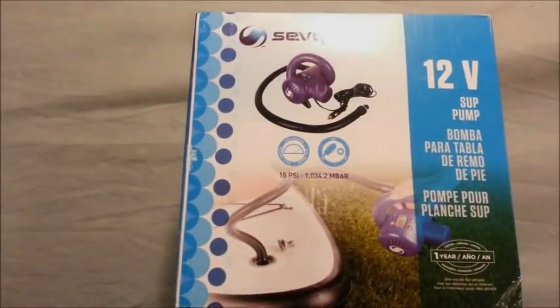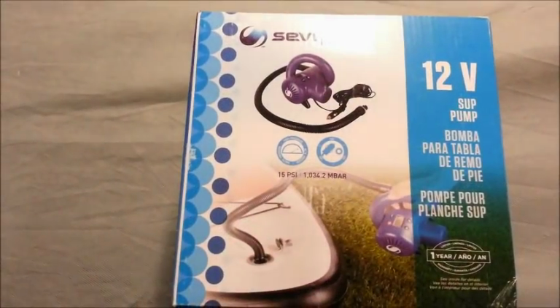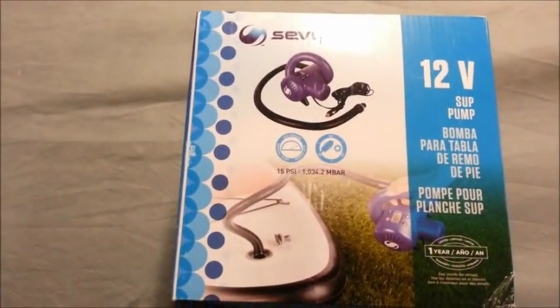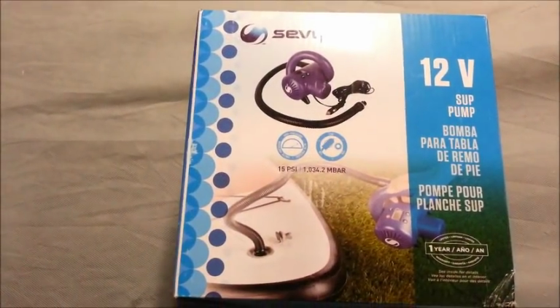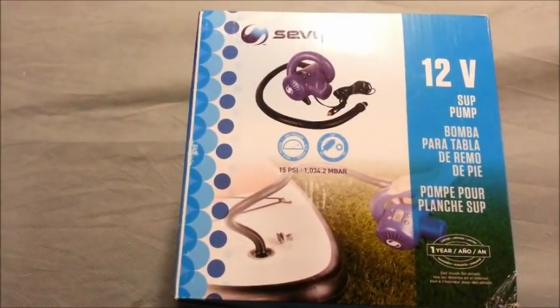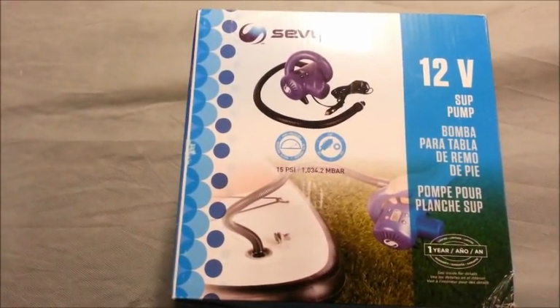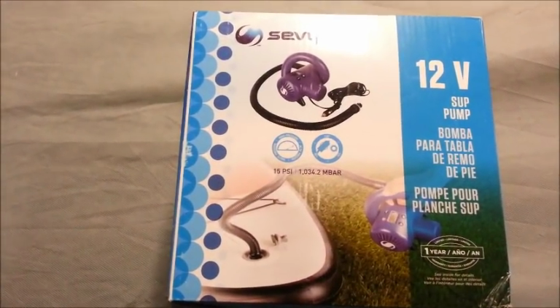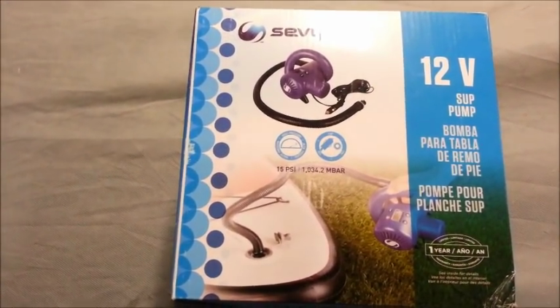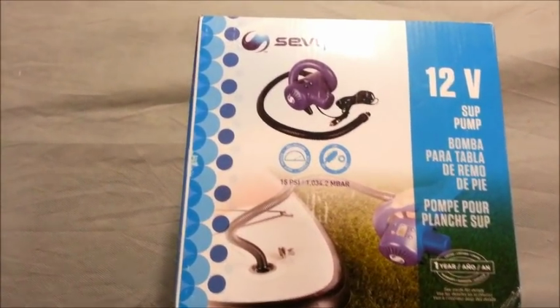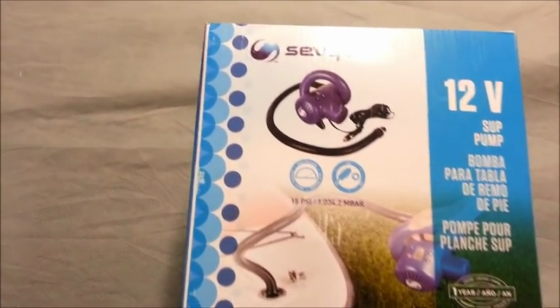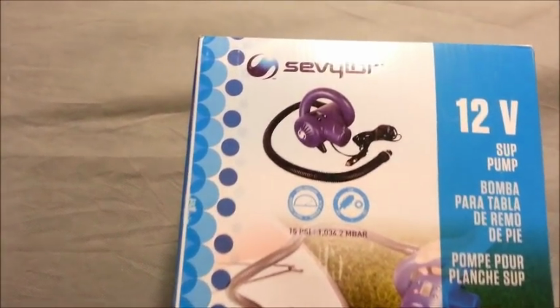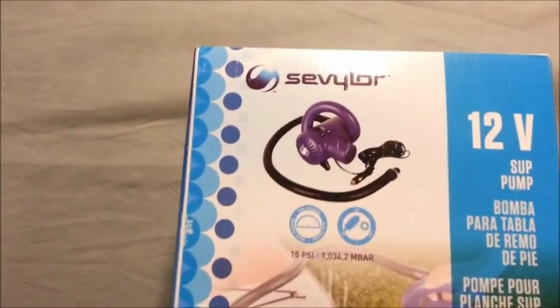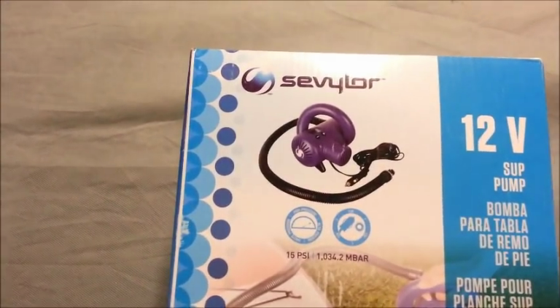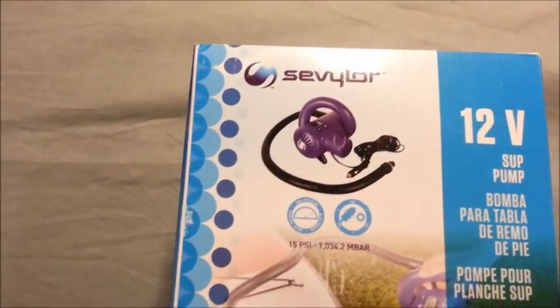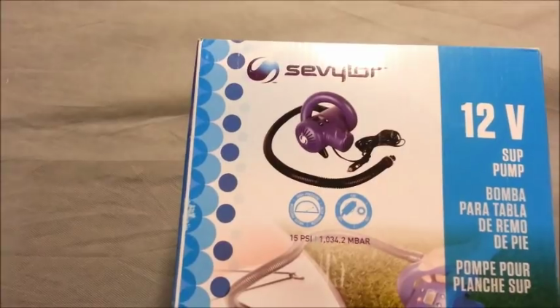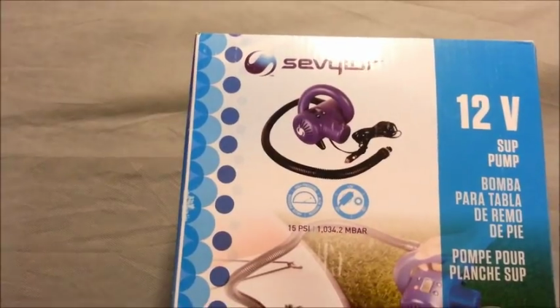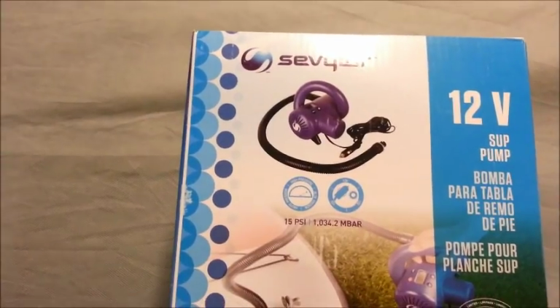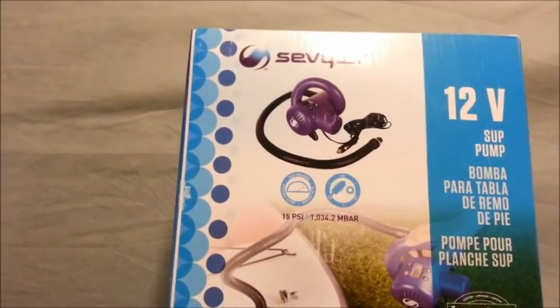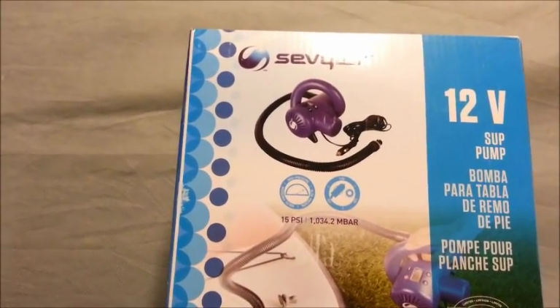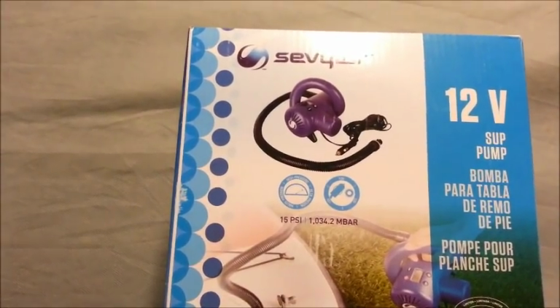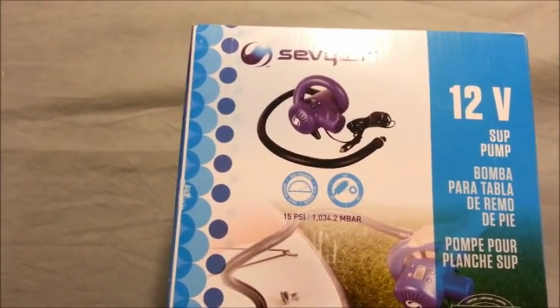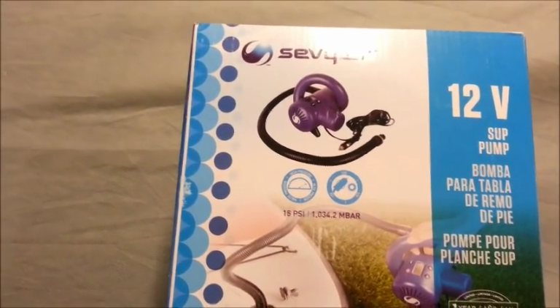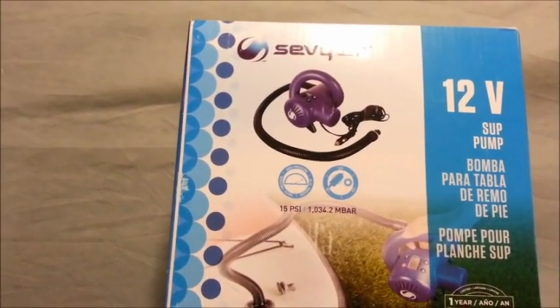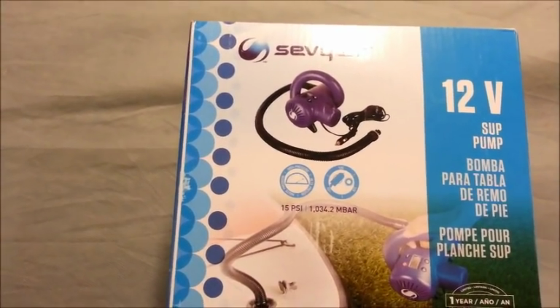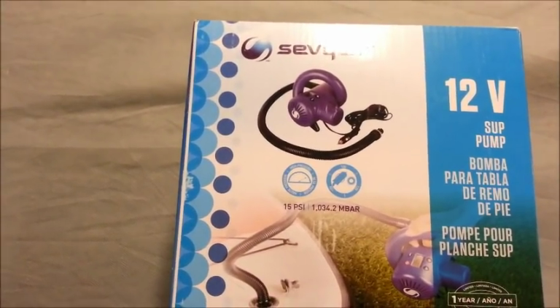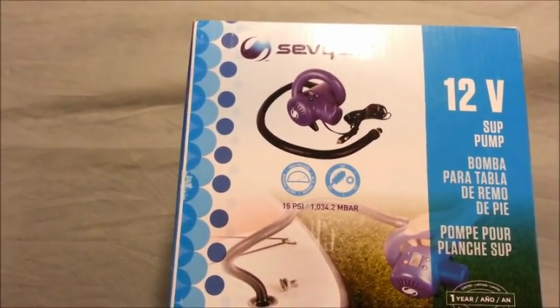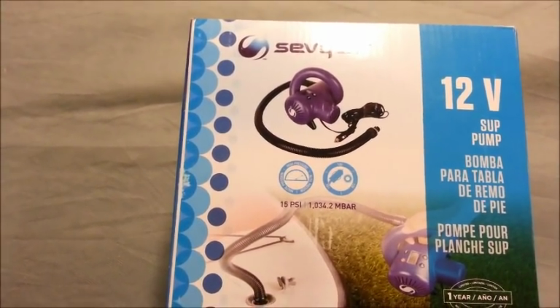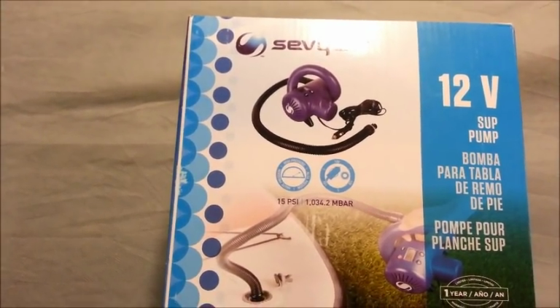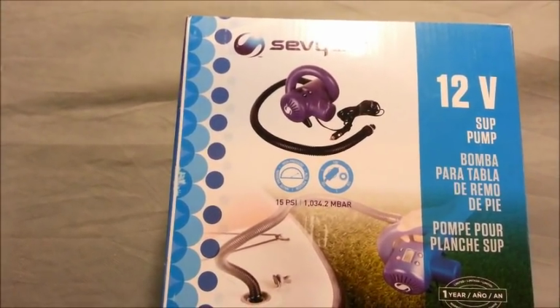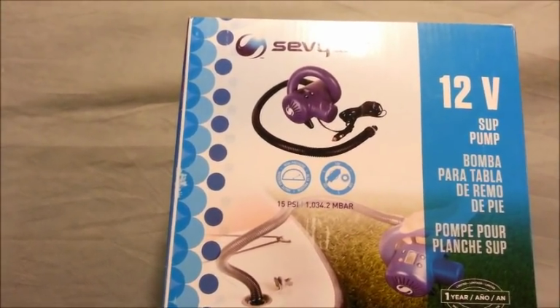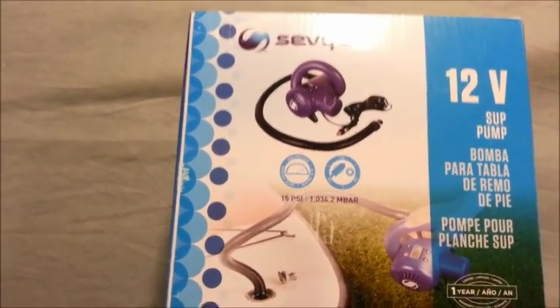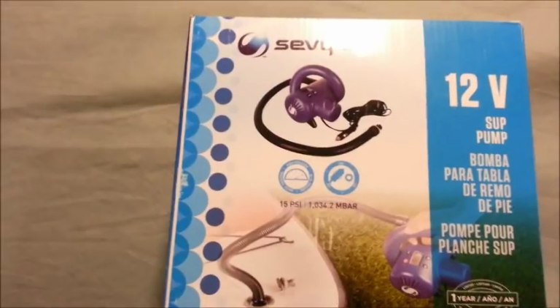This is a new high-pressure pump on the market. It's from Sevler, but it's actually made by Coleman. I believe Coleman makes a lot of products for Sevler.